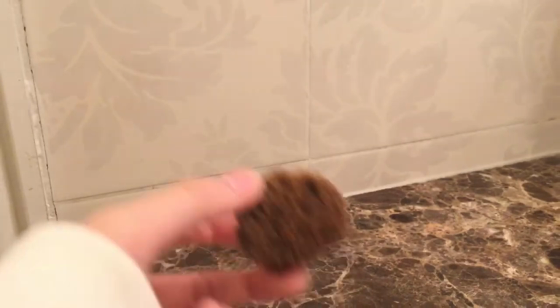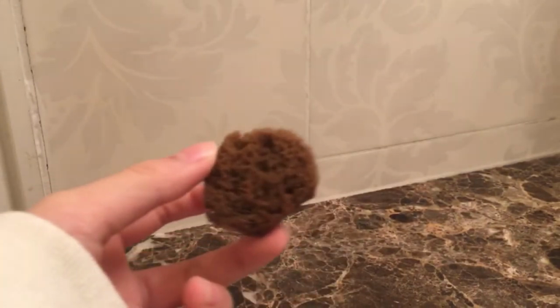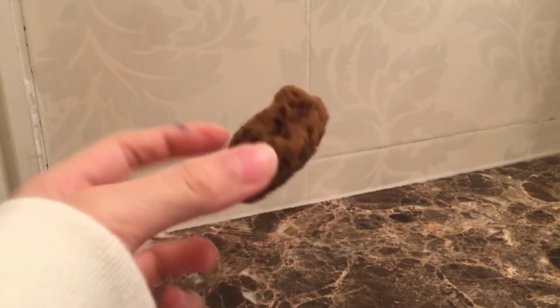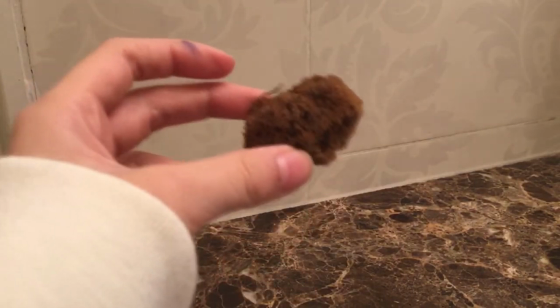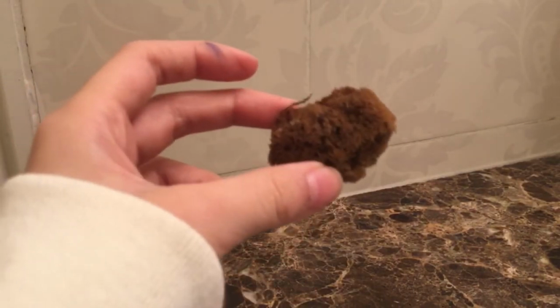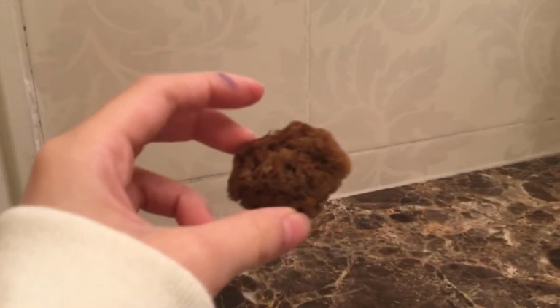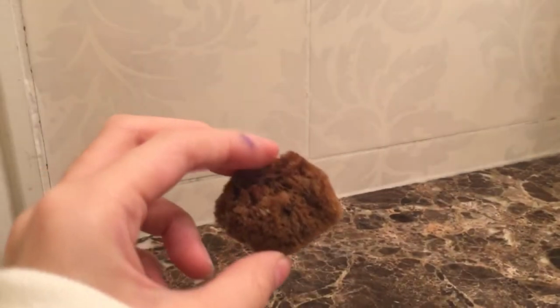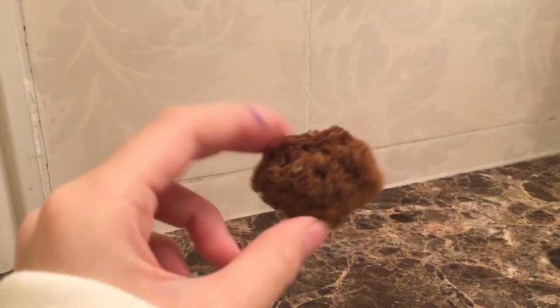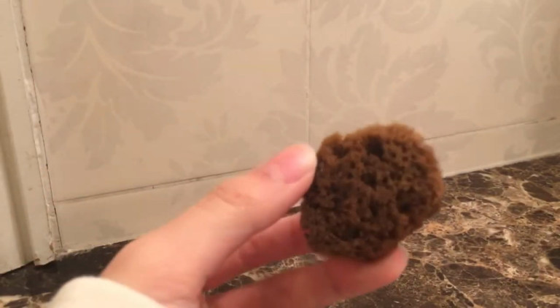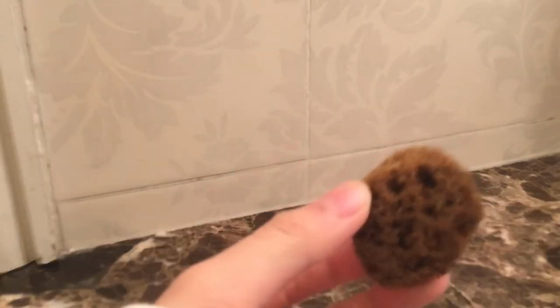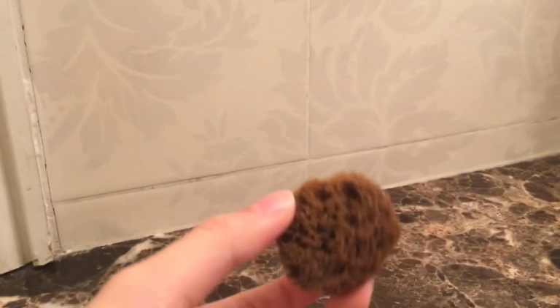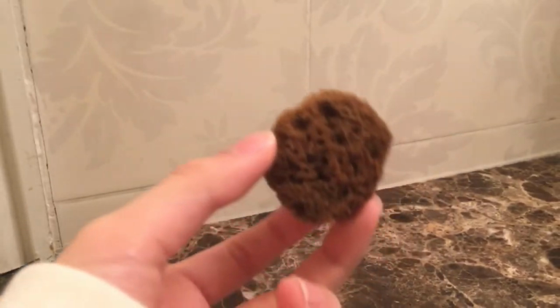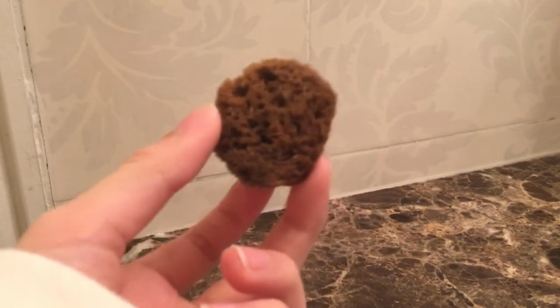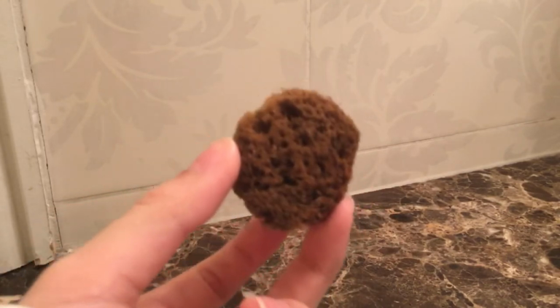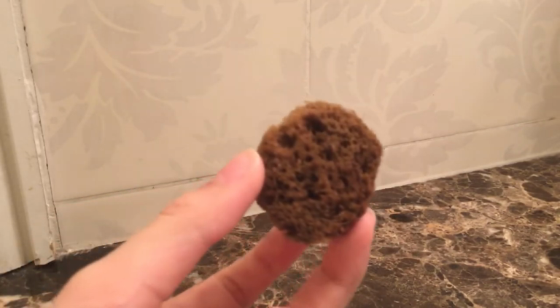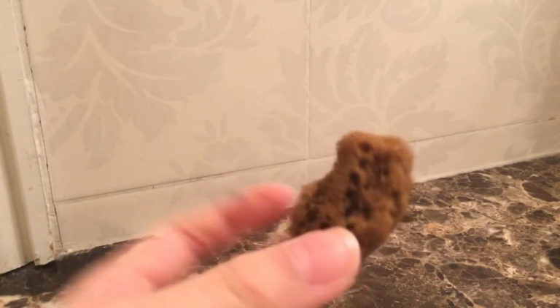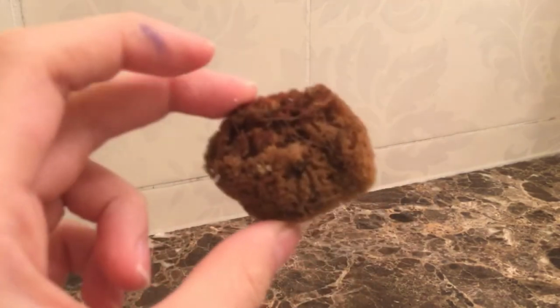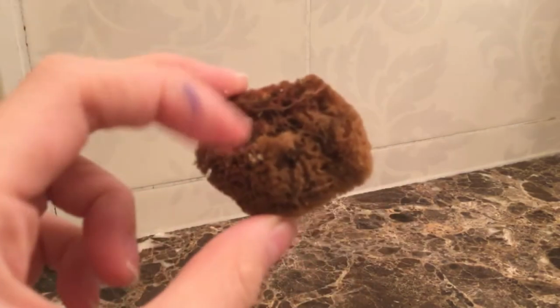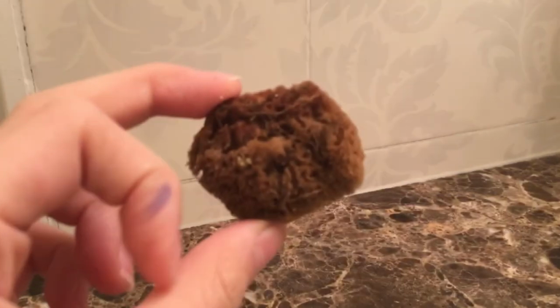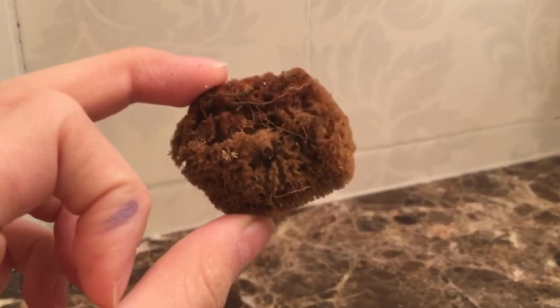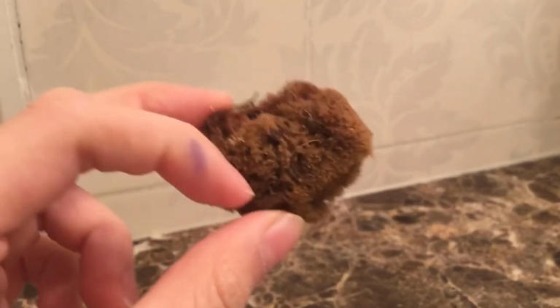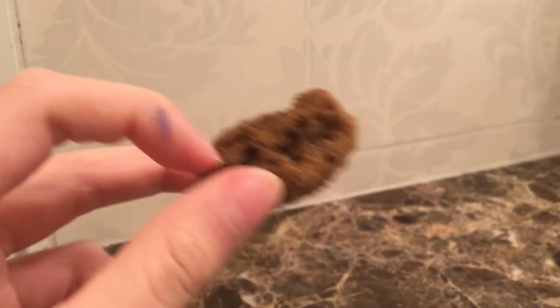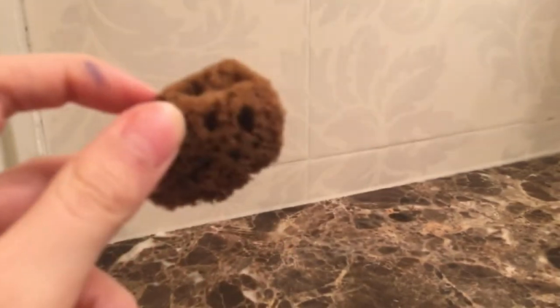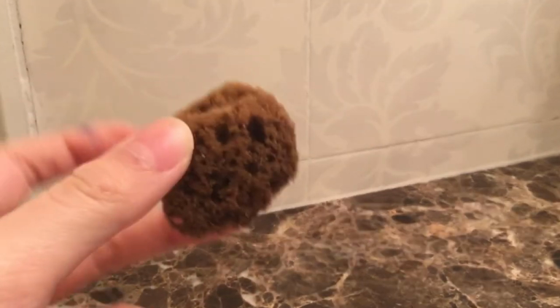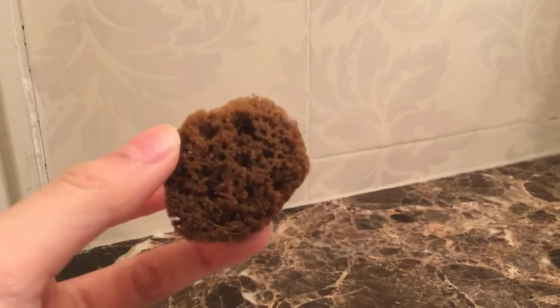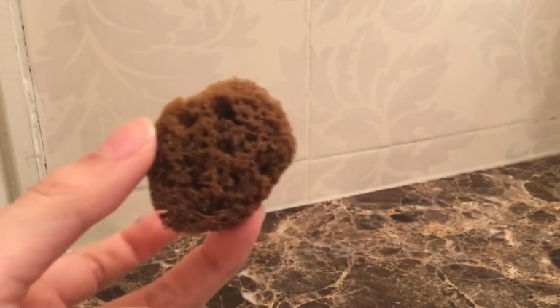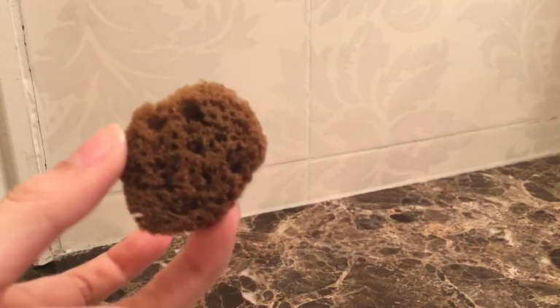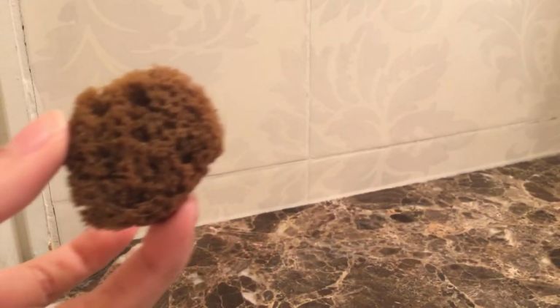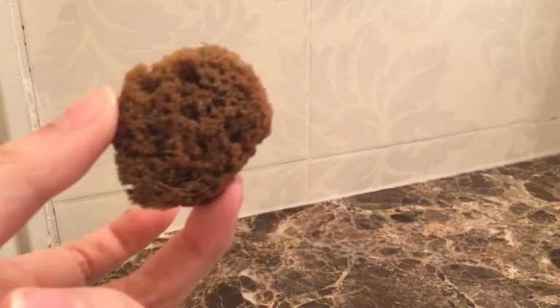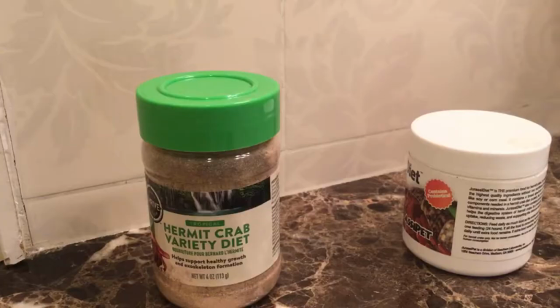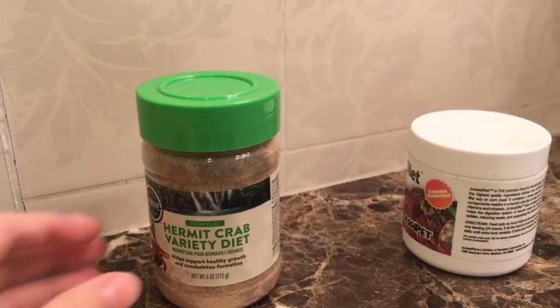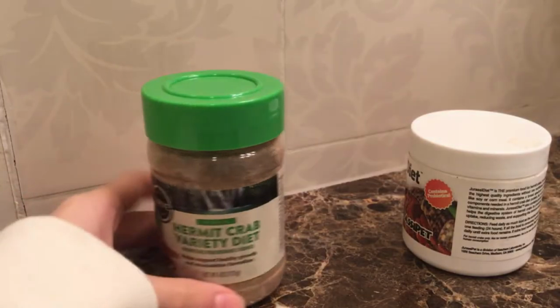Next you'll need a sponge, which is completely optional, but it helps keep humidity levels up. Hermit crabs have gills, so when they rub themselves against it, it actually gives their body water.